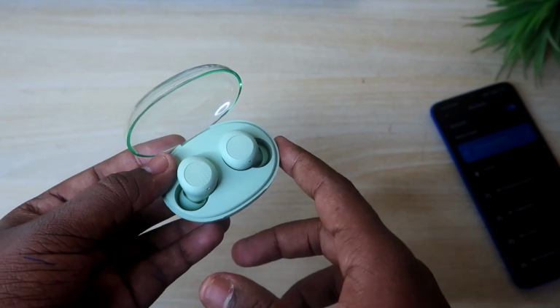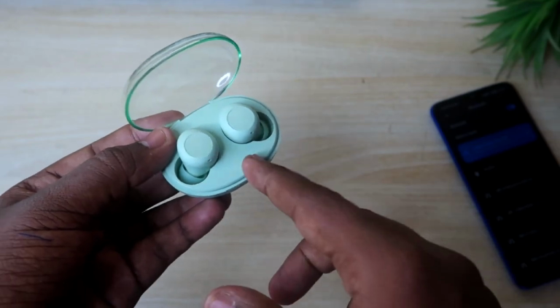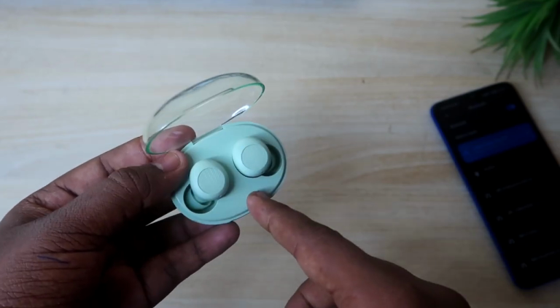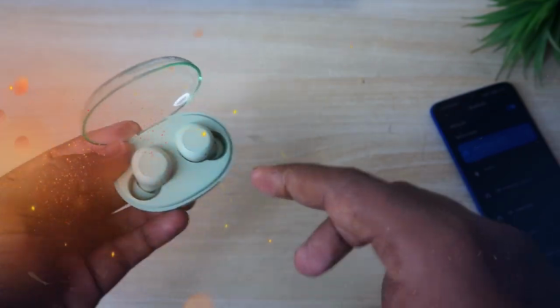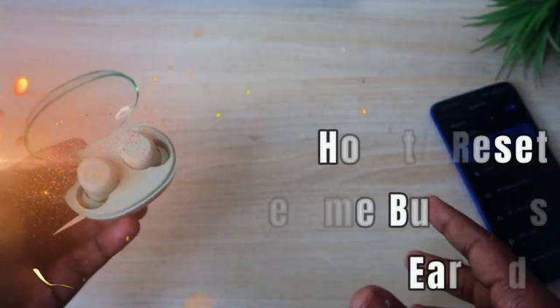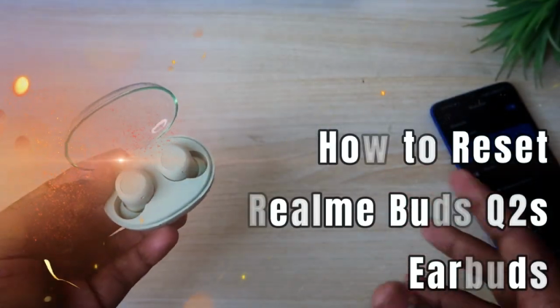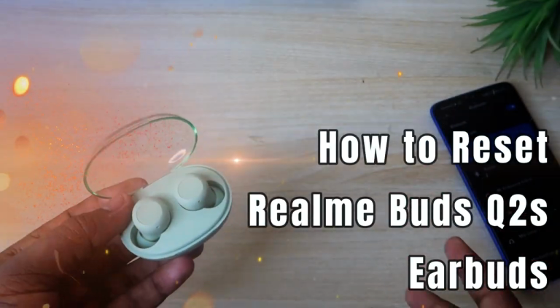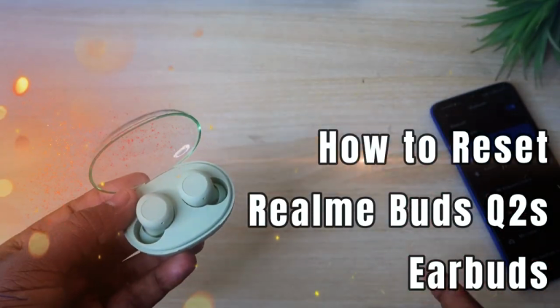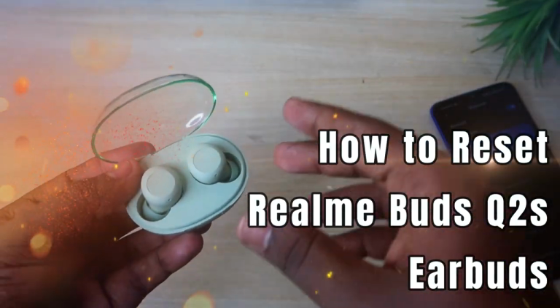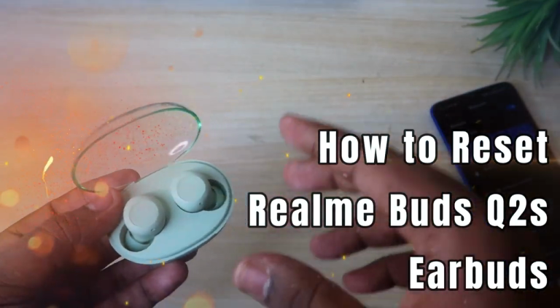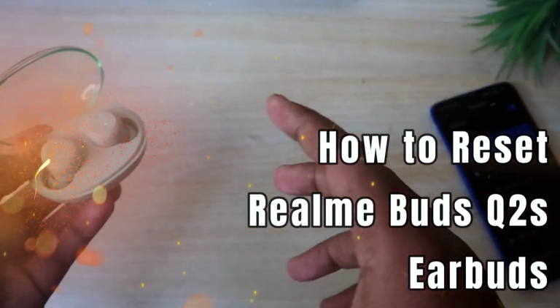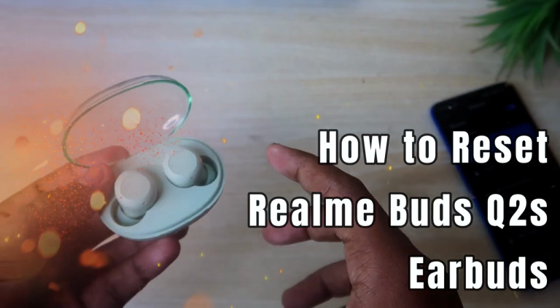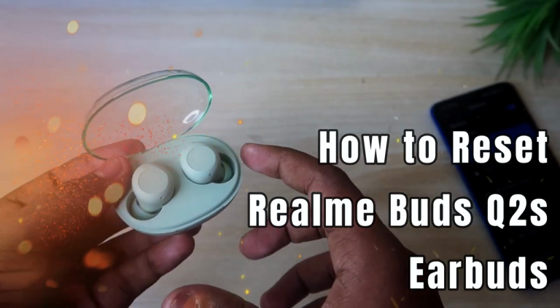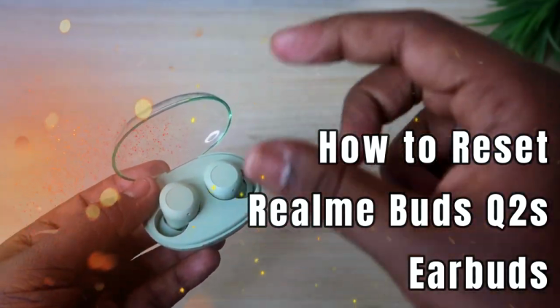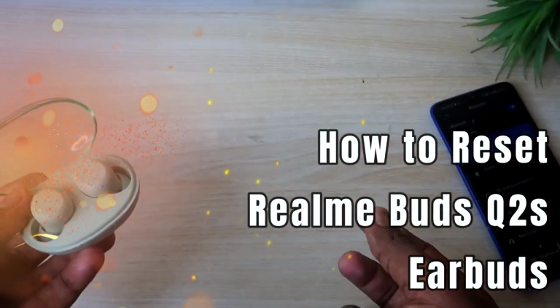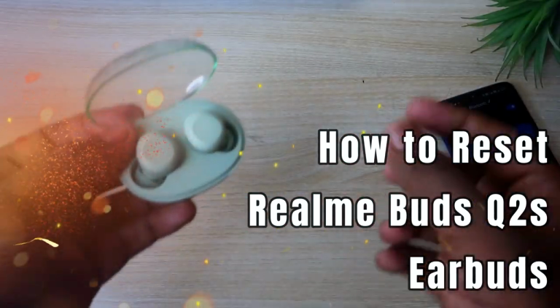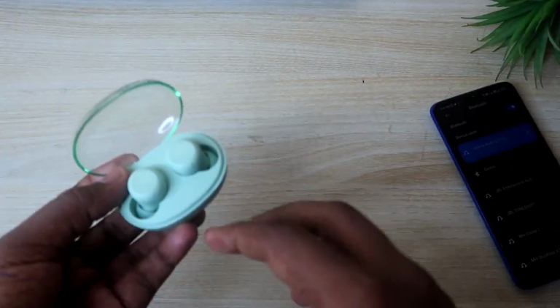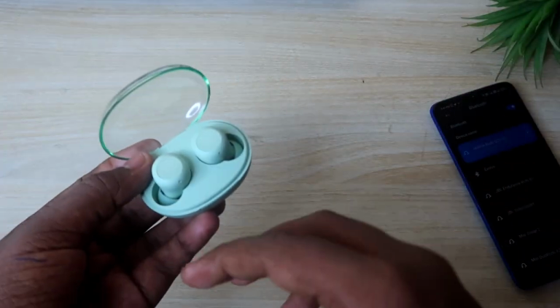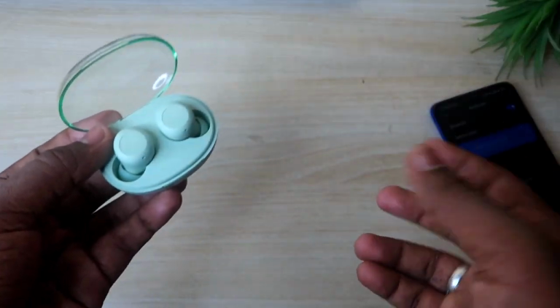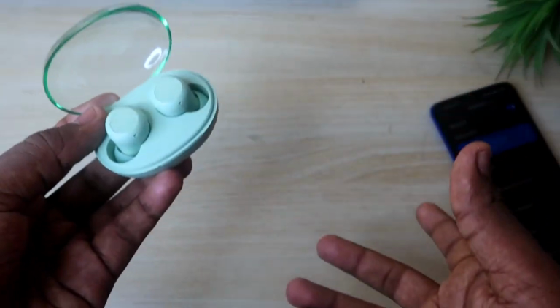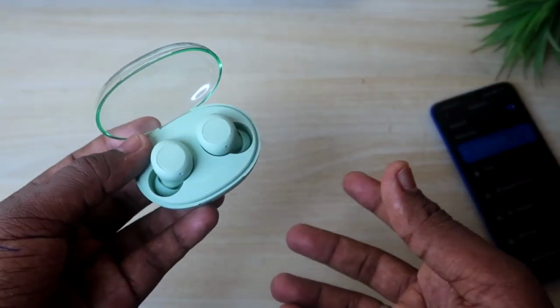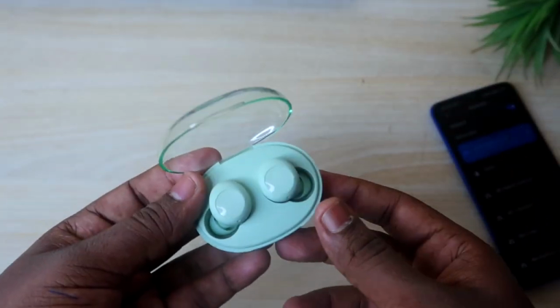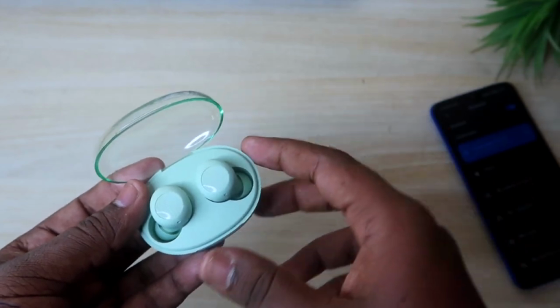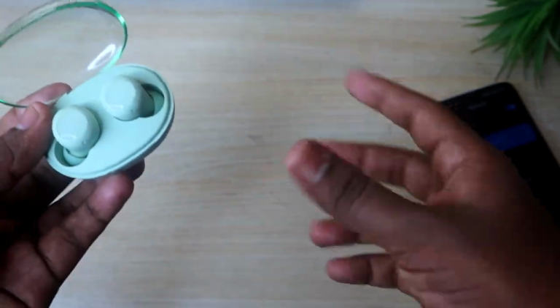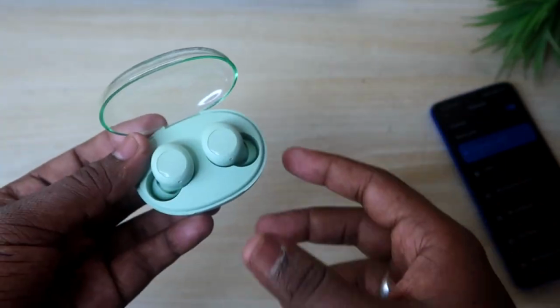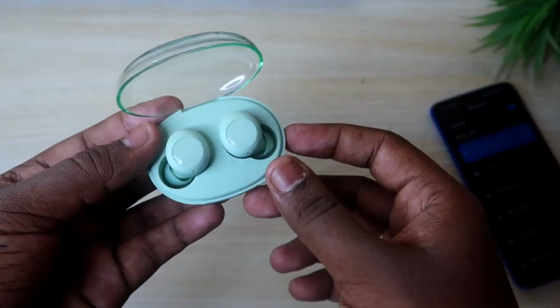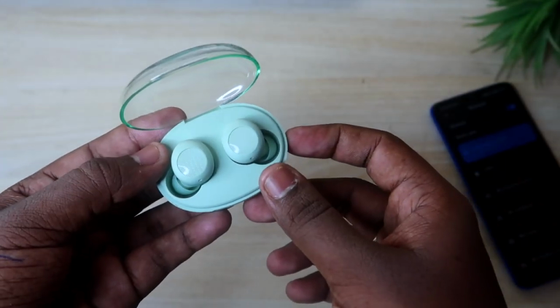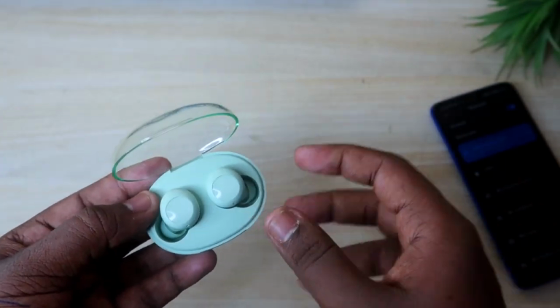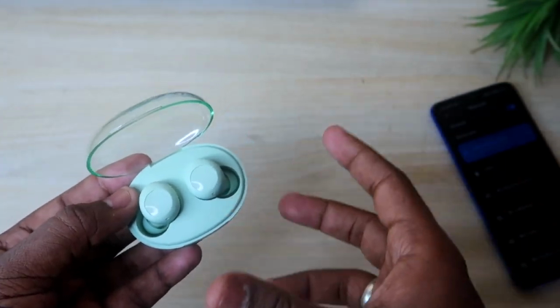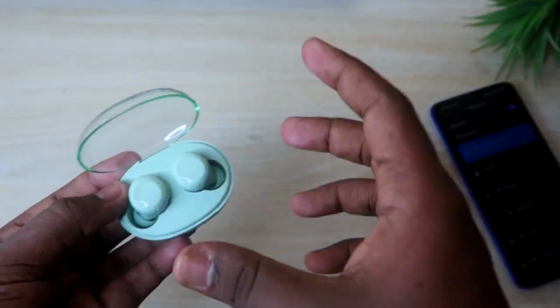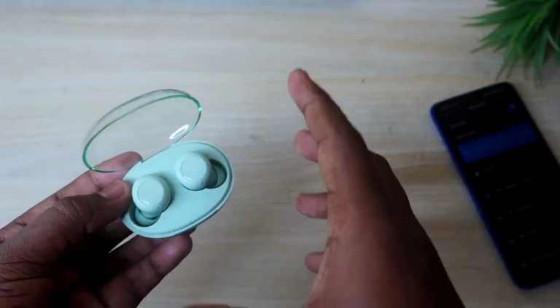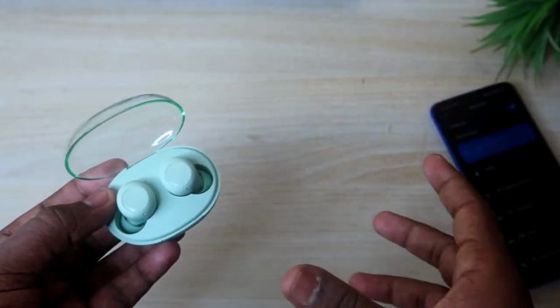In this video, I'll show you how to reset the earbuds. In case your Bluetooth earbuds have issues on the left side or right side, or pairing issues, most of these can be solved by a reset.